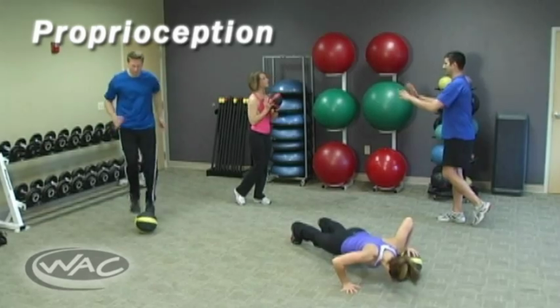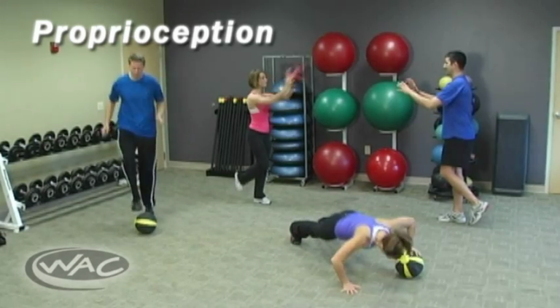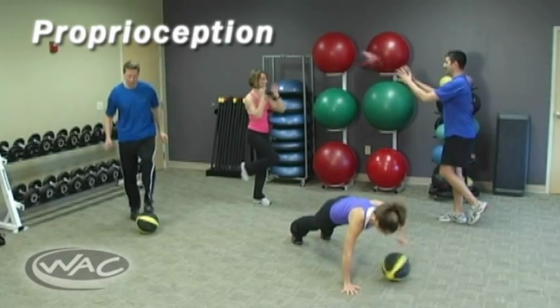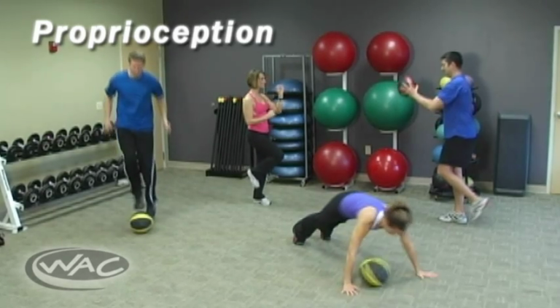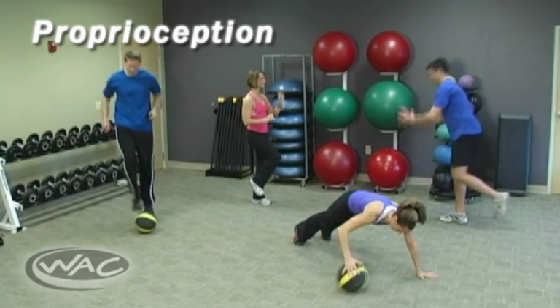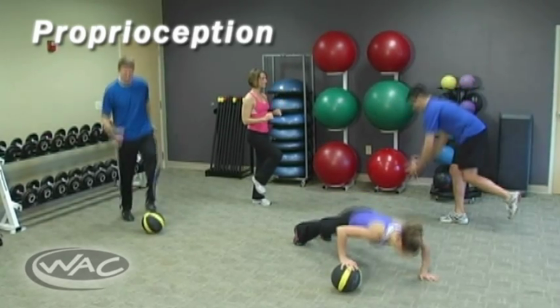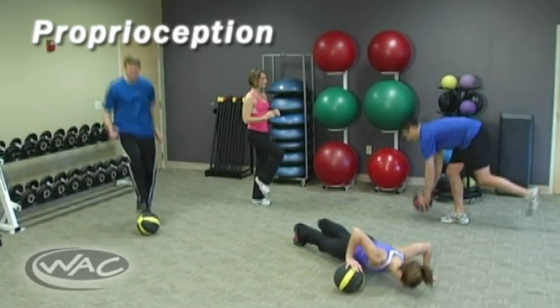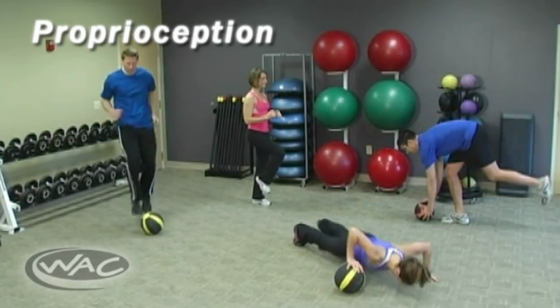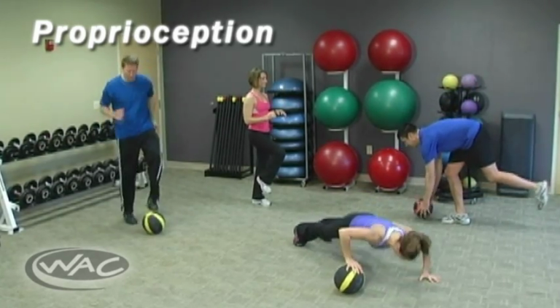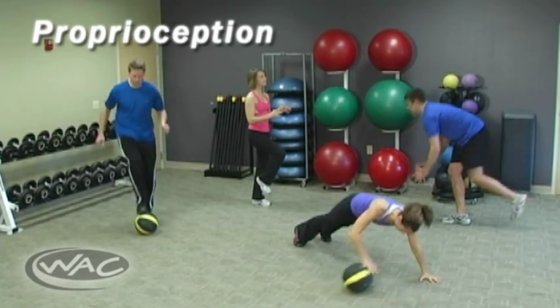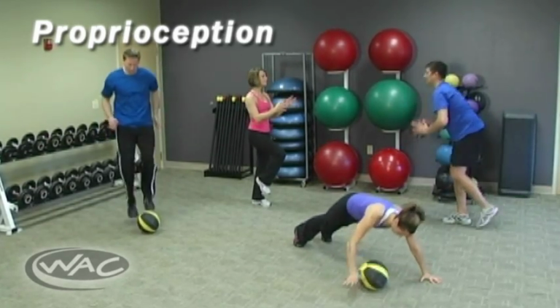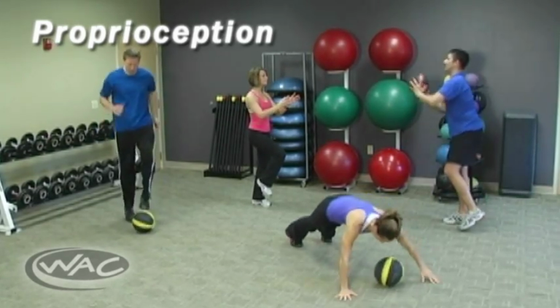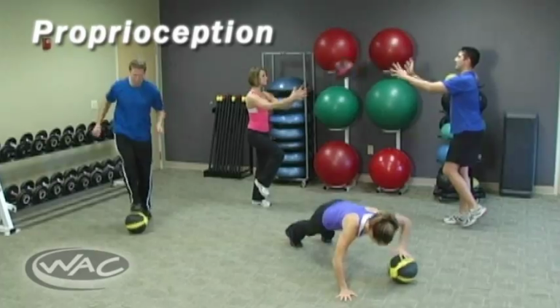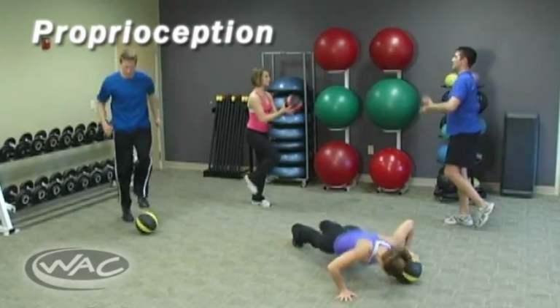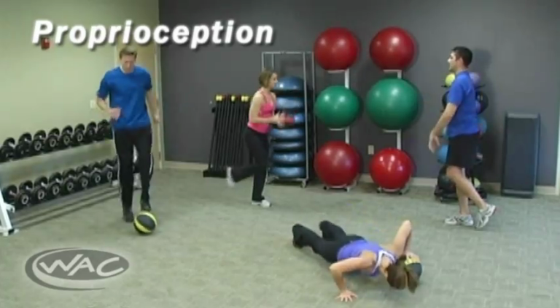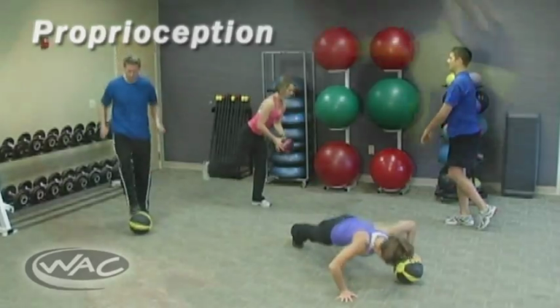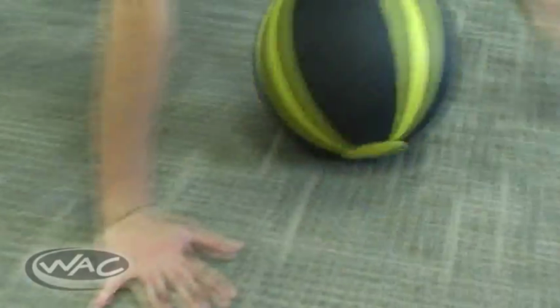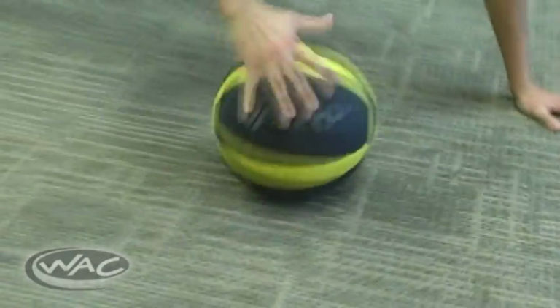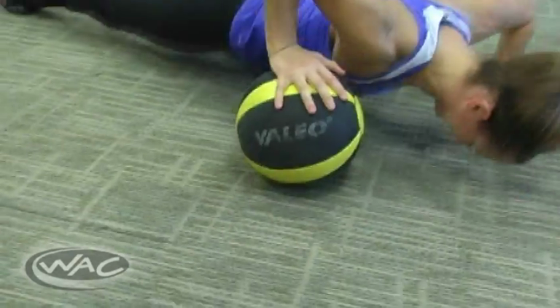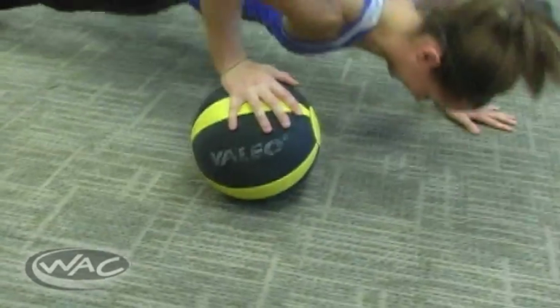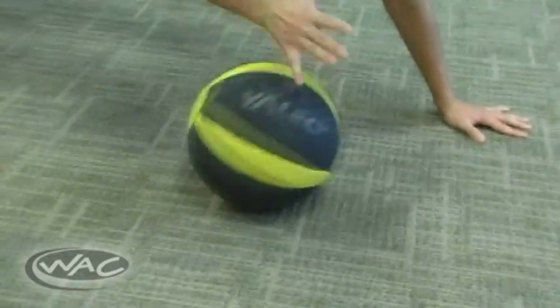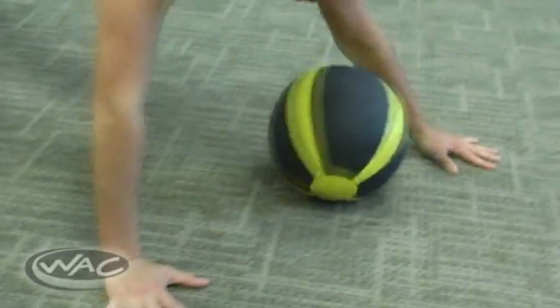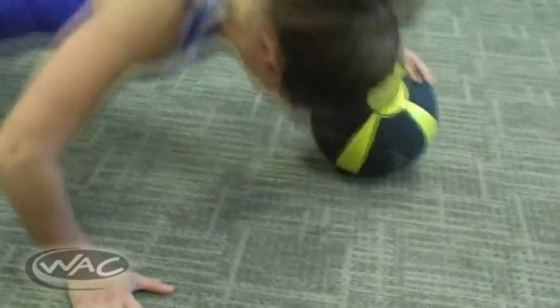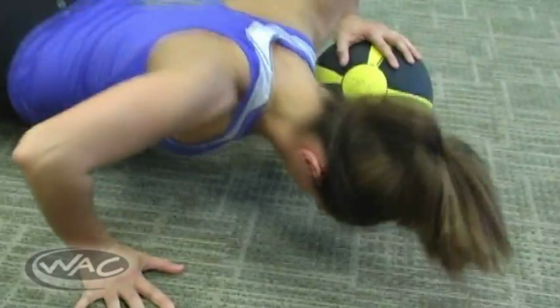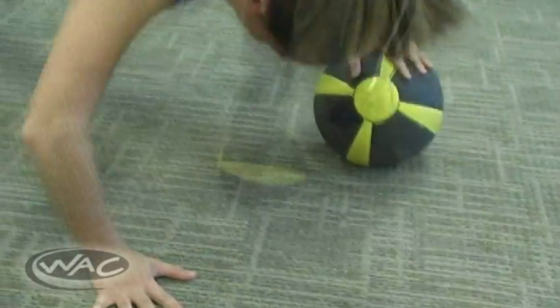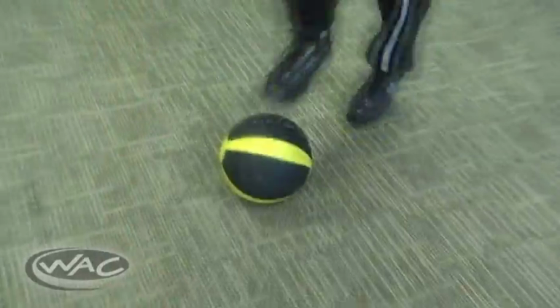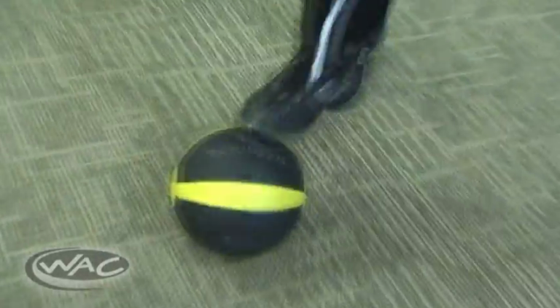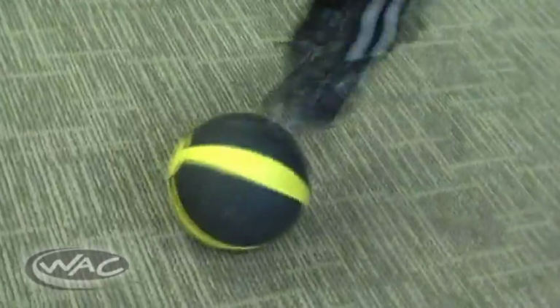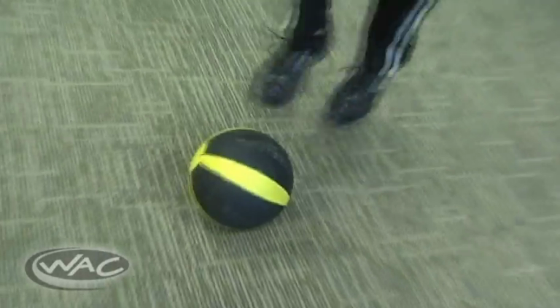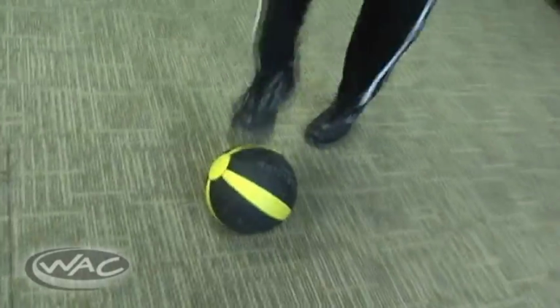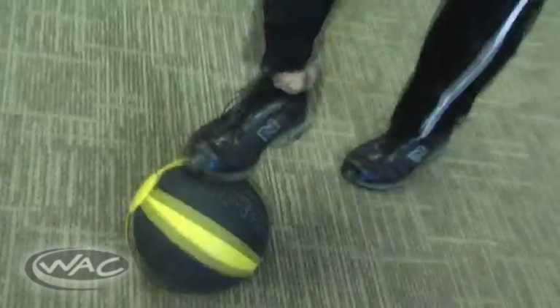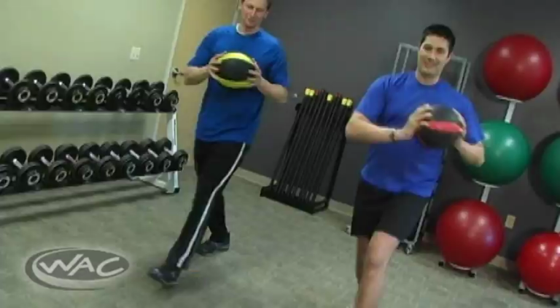Med Ball training additionally helps refine proprioception by teaching the body to react to sudden changes in stimuli. Keep in mind that a good sense of proprioception enhances athletic performance by improving coordination and agility.